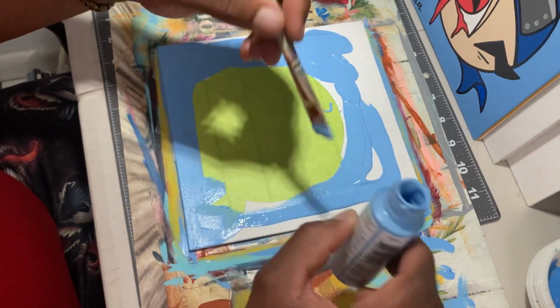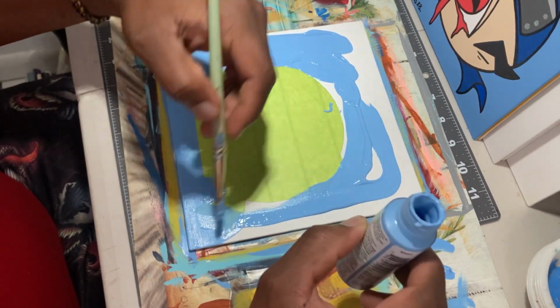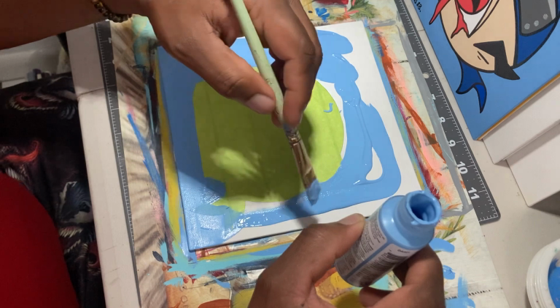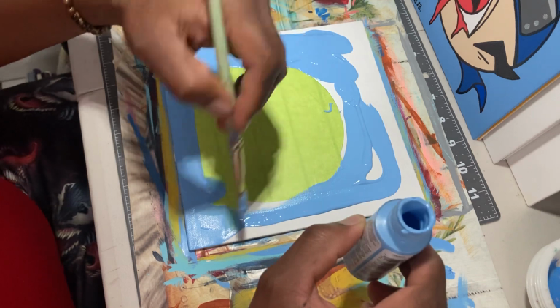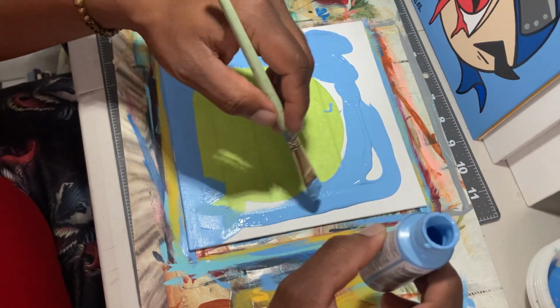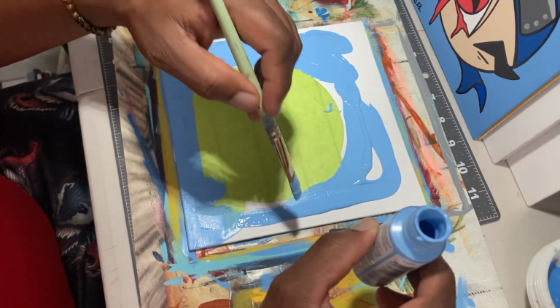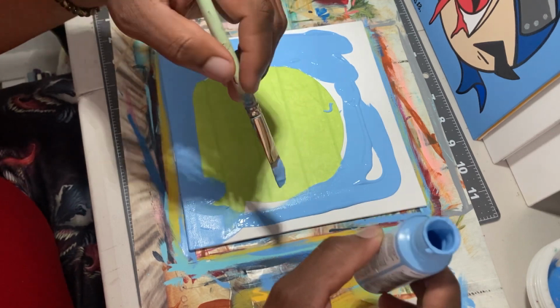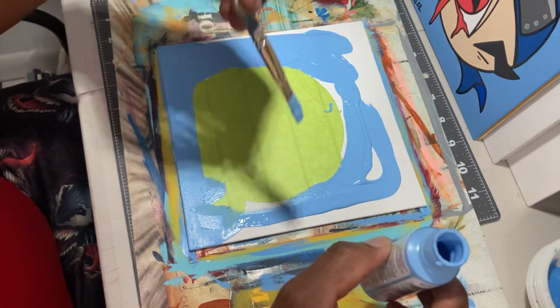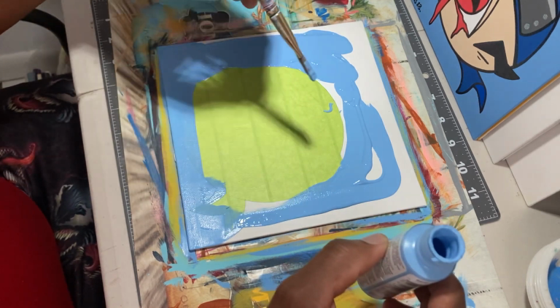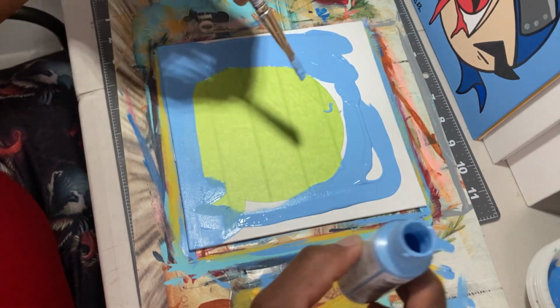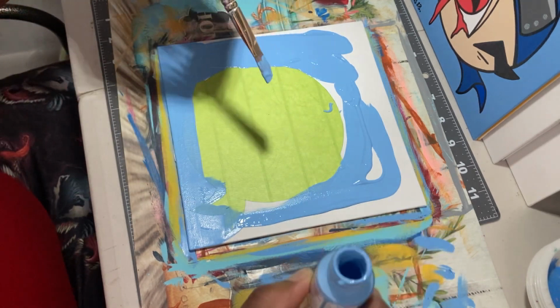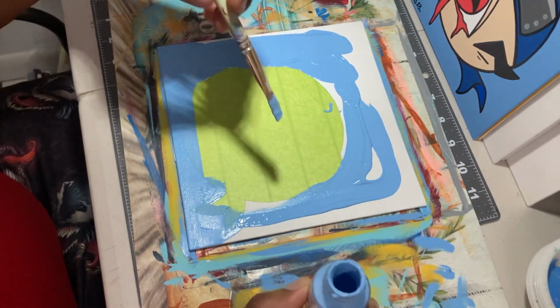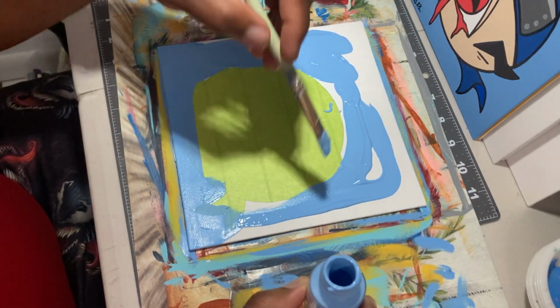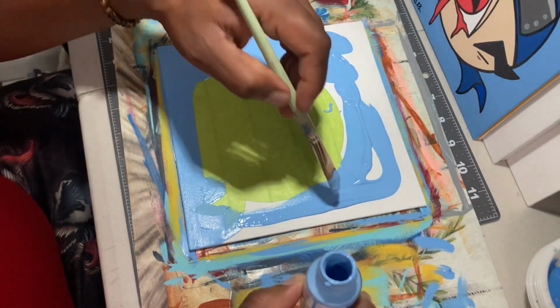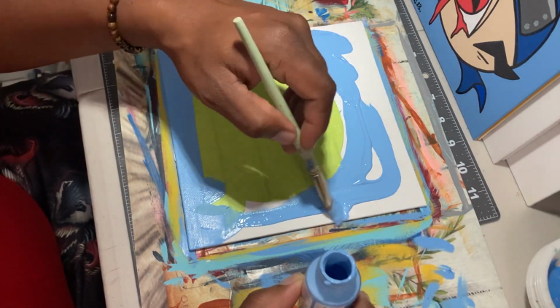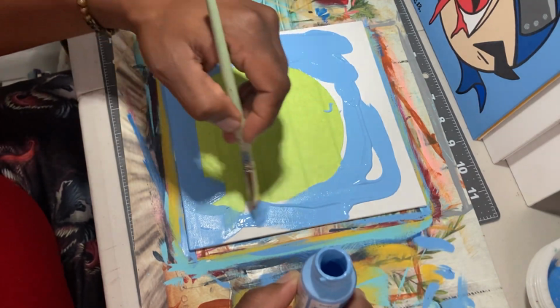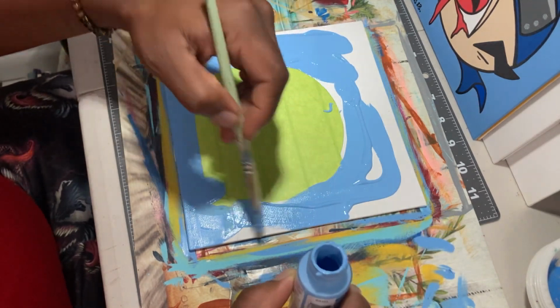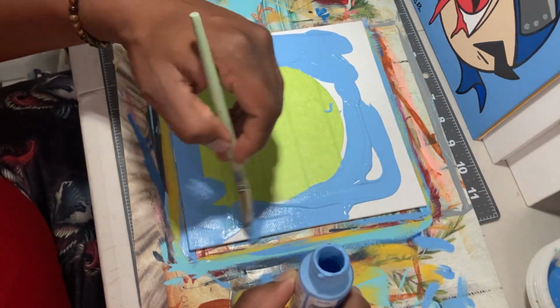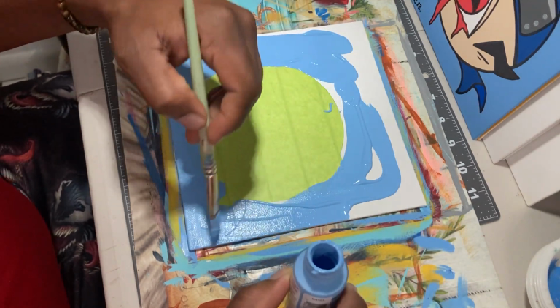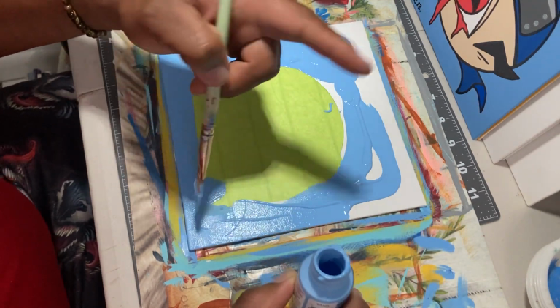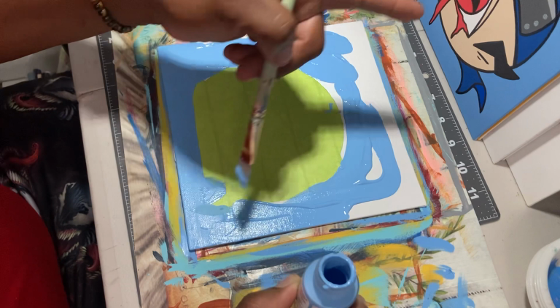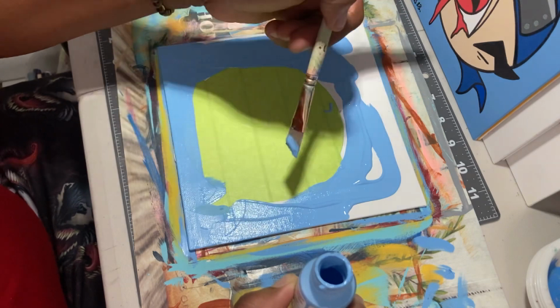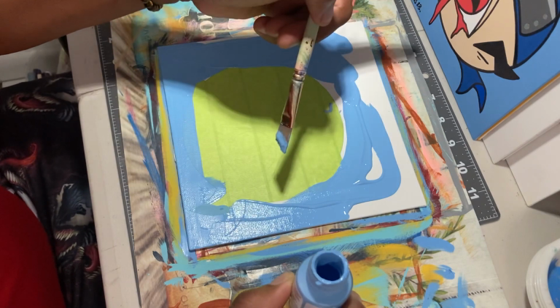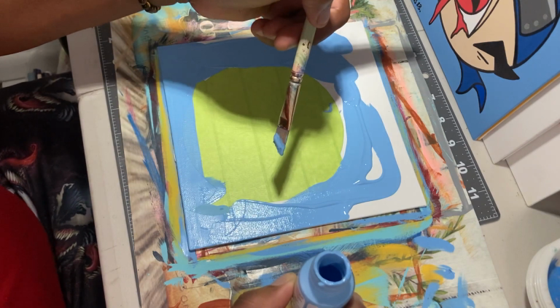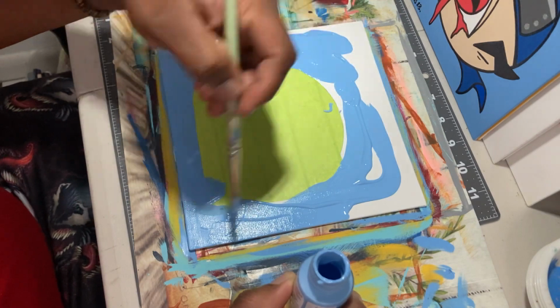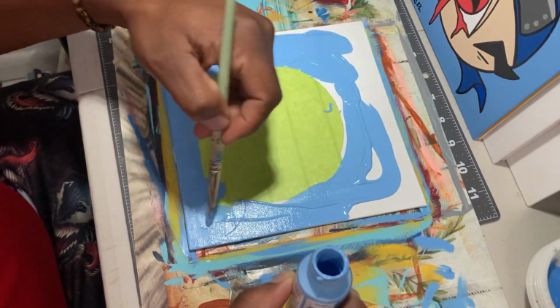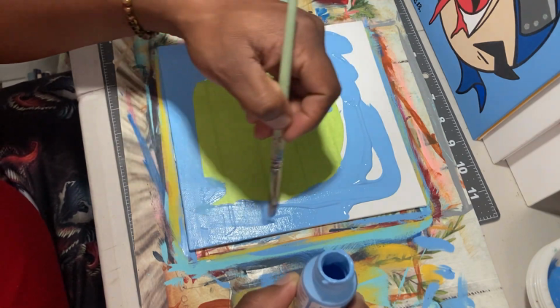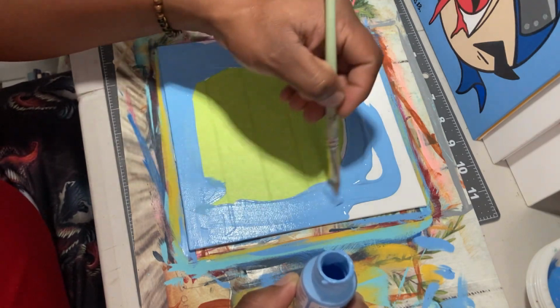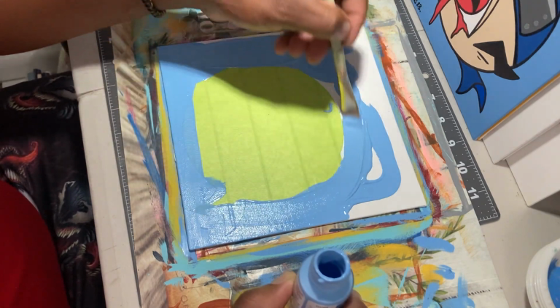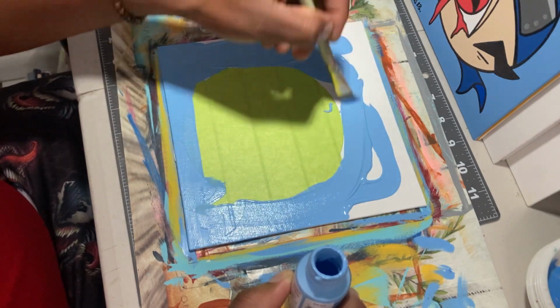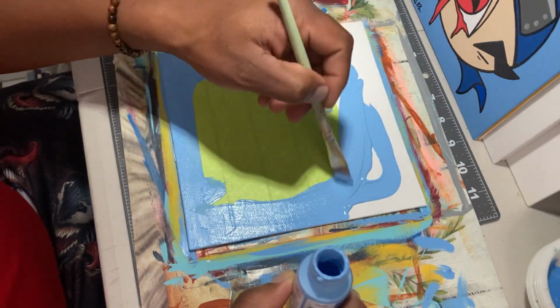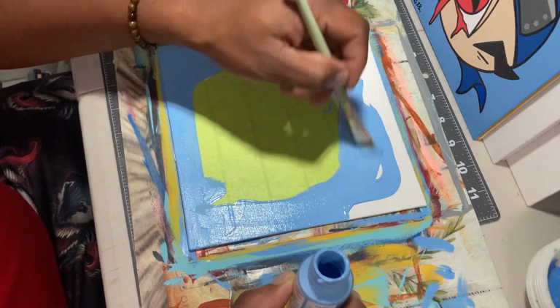All right, folks, so I'm working on my Nine Tails emoji canvas piece. I've already did the Sharingan one, so I'm now working on the Nine Tails.